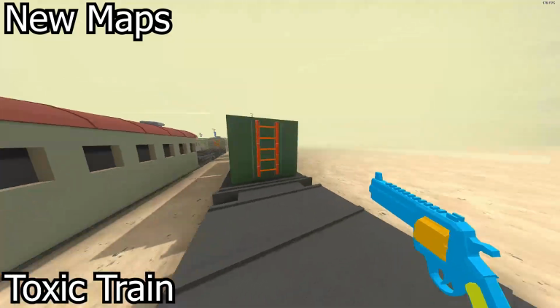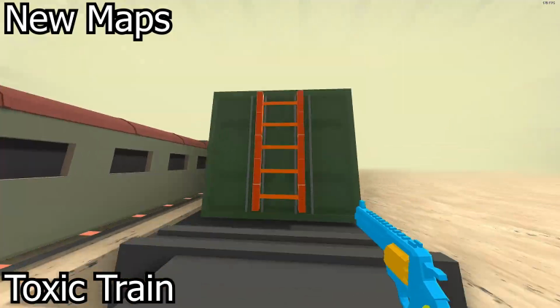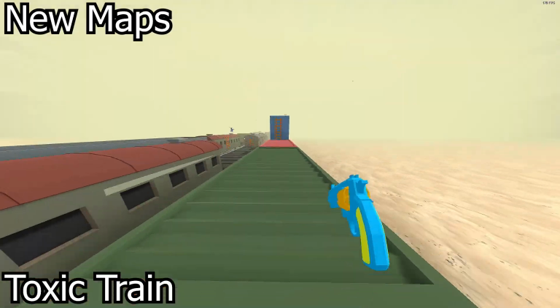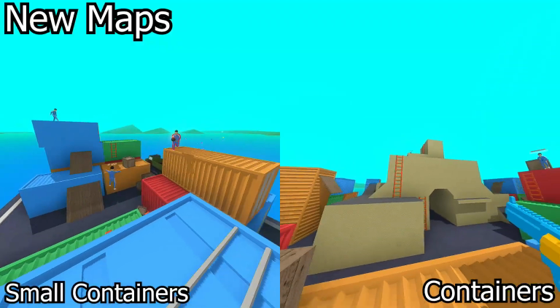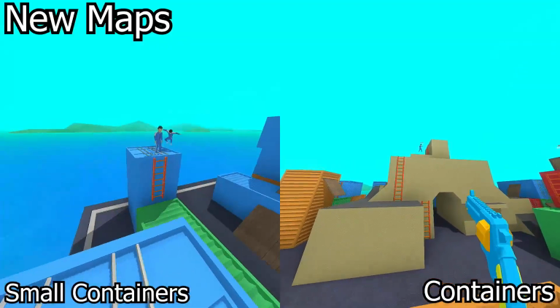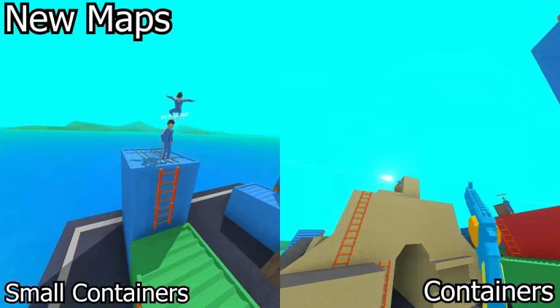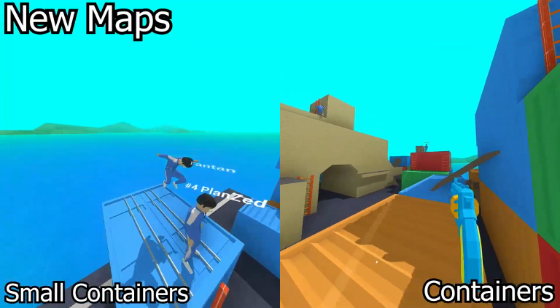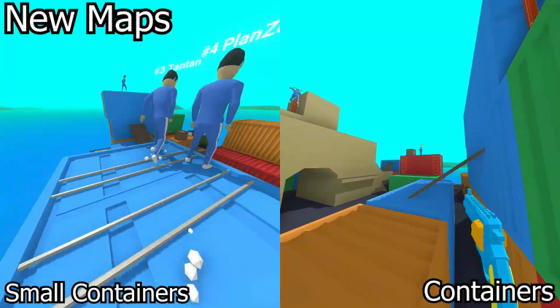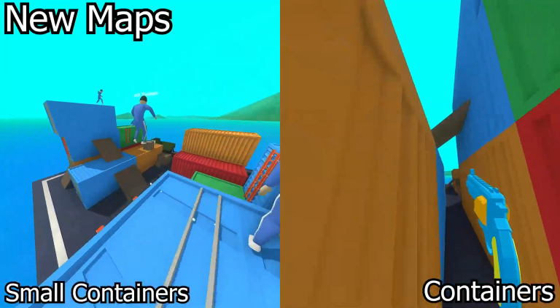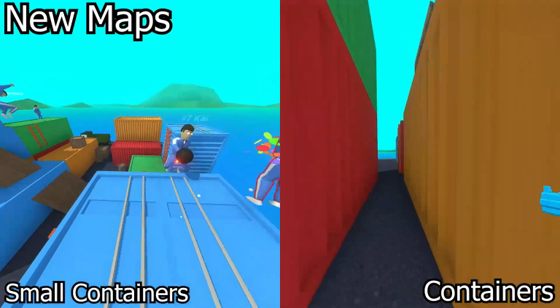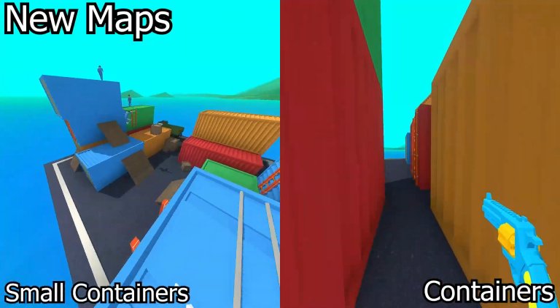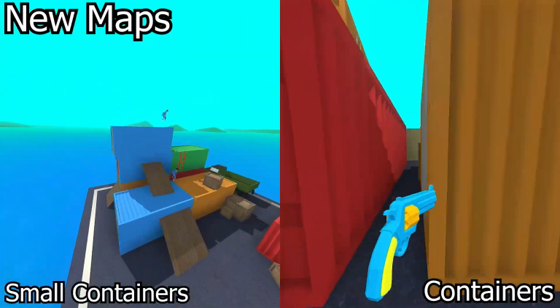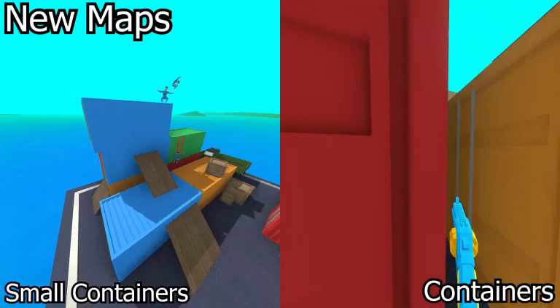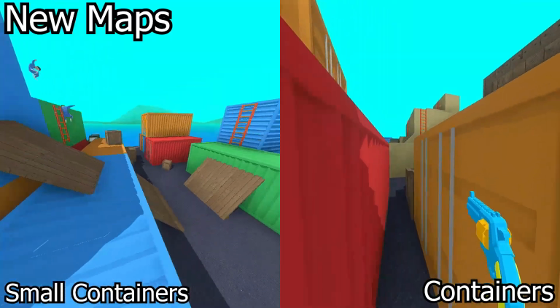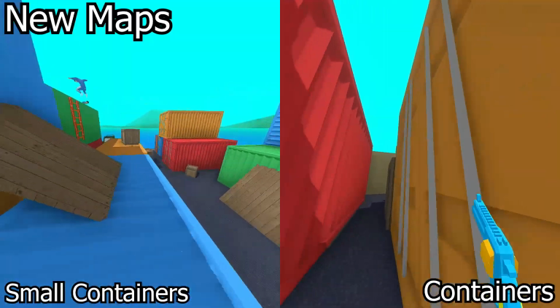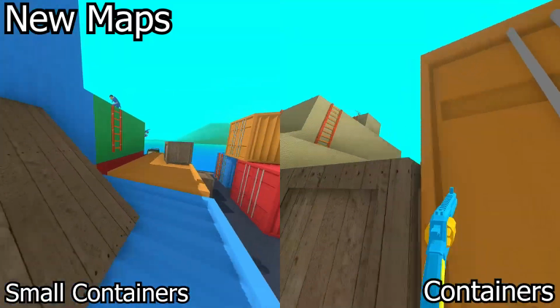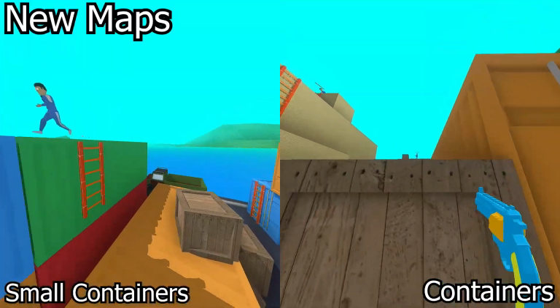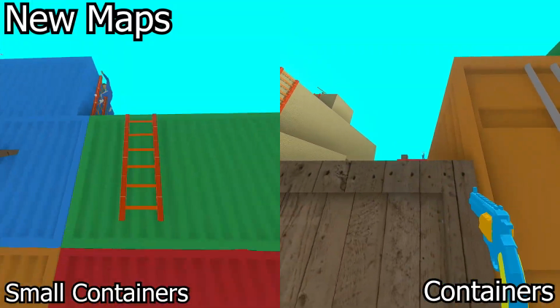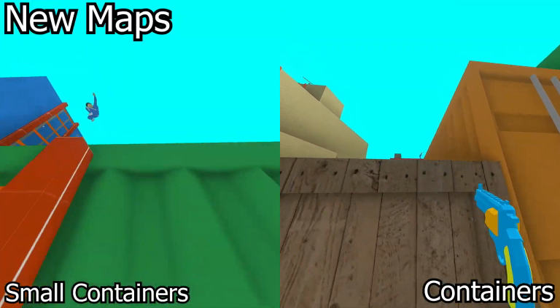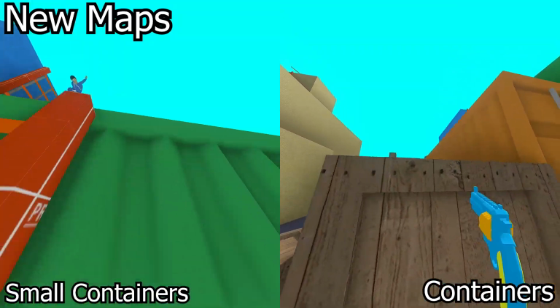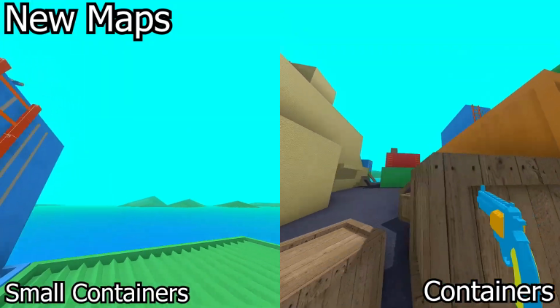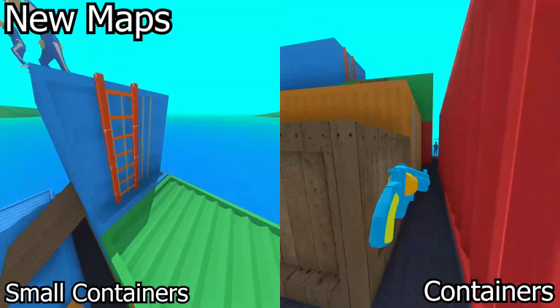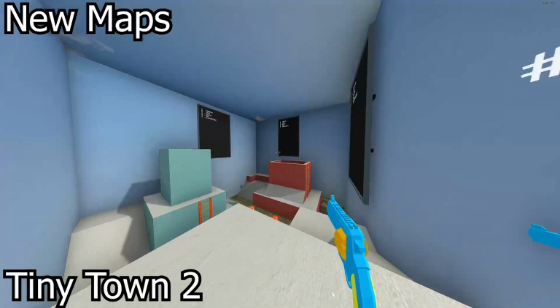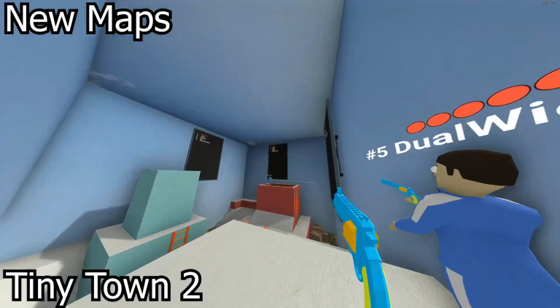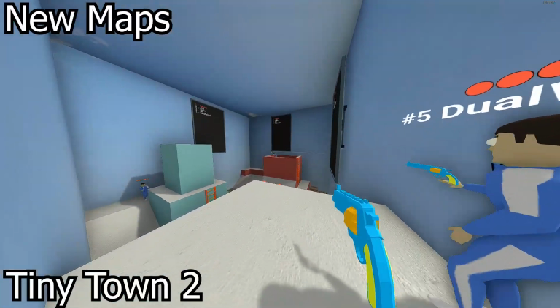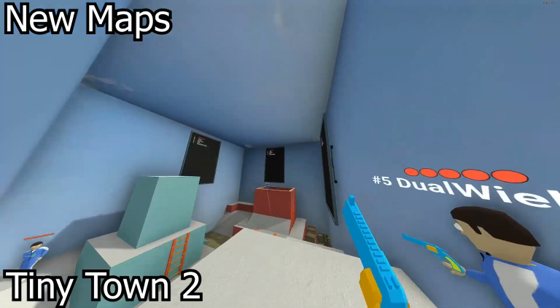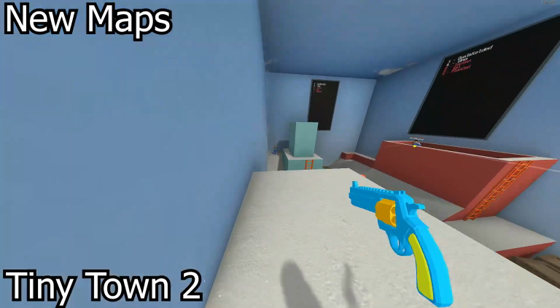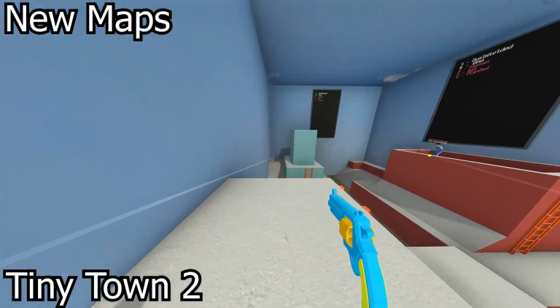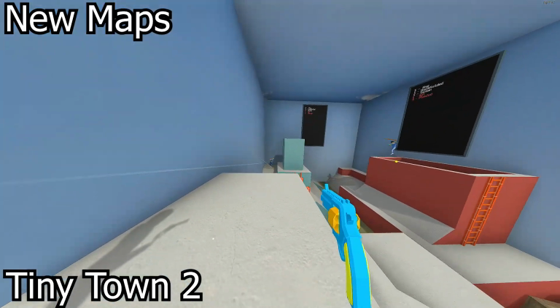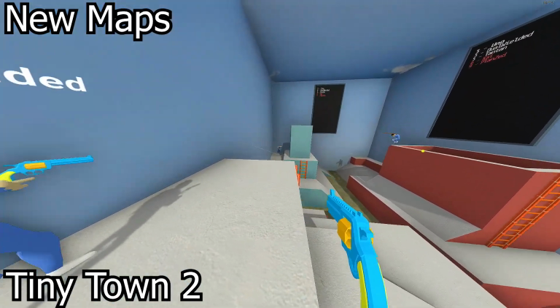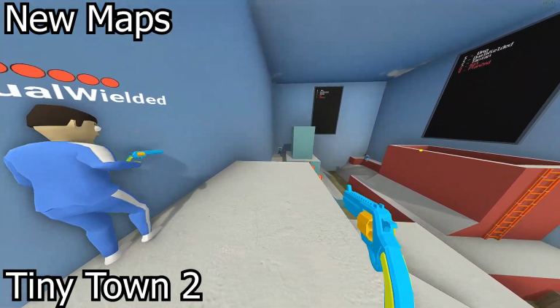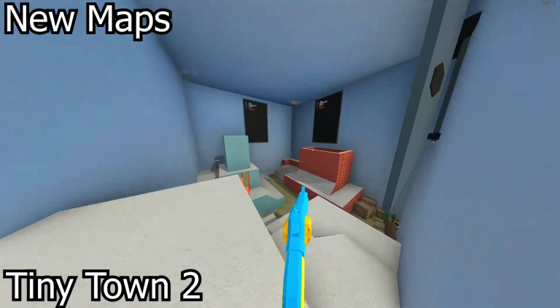Next up is Containers and Small Containers, vibrant and colourful maps that are both based on being over the sea, so that any minor mess up can cause you to be completely eliminated. And the final new map is Tiny Town 2, another small map that is loosely based on Tiny Town, which is a small town.